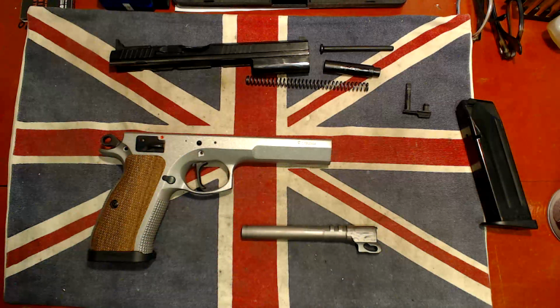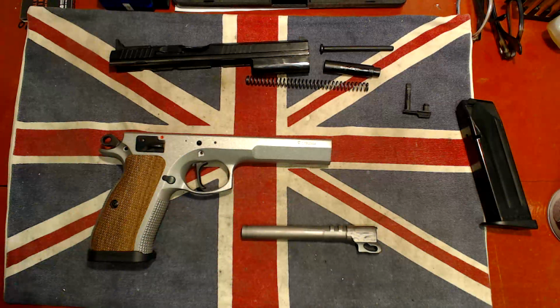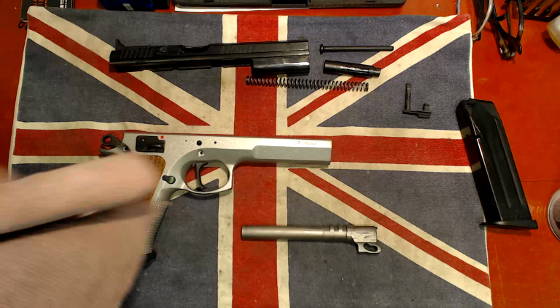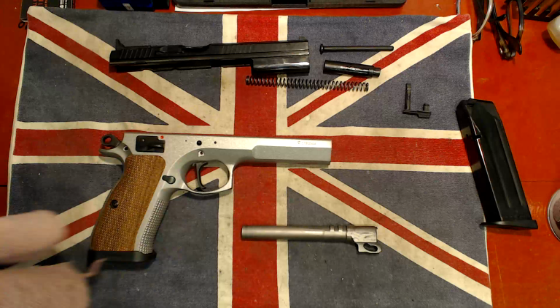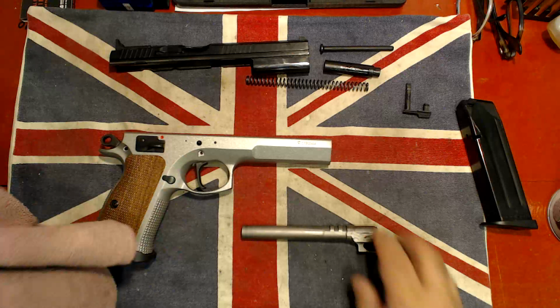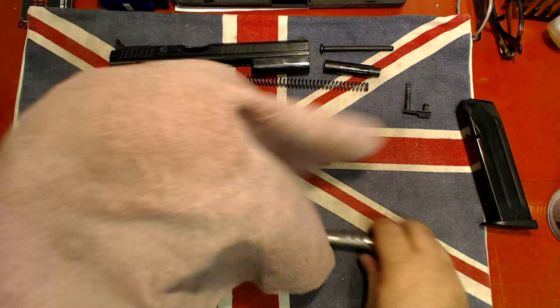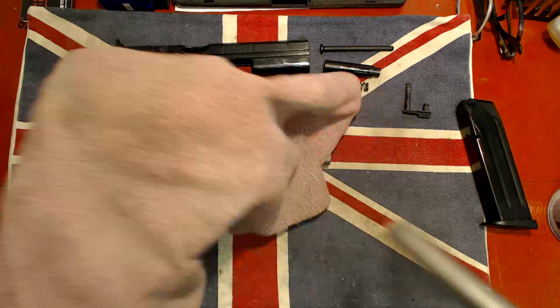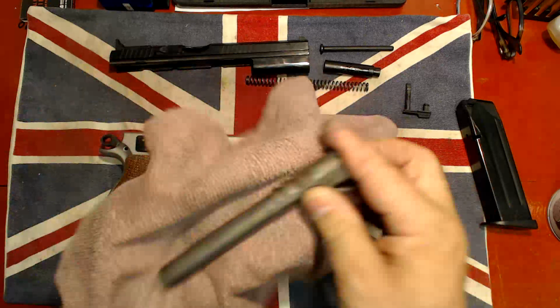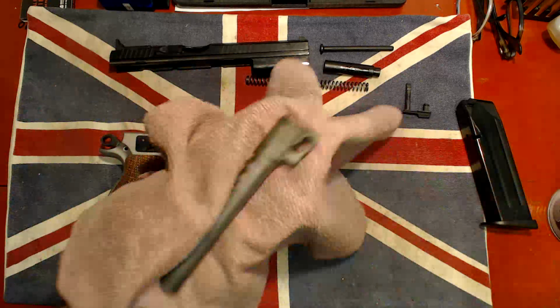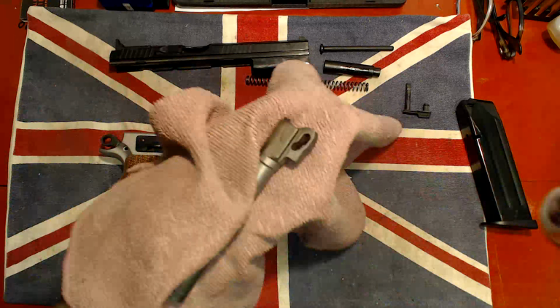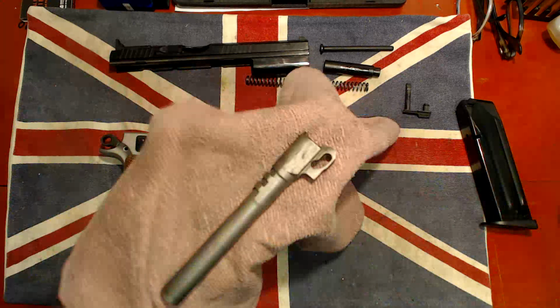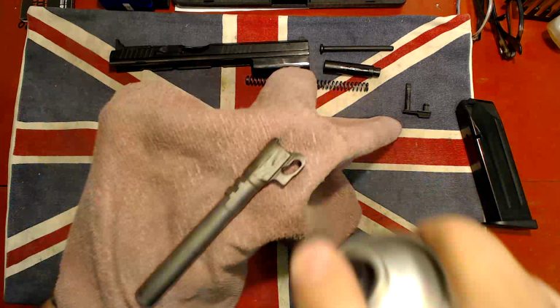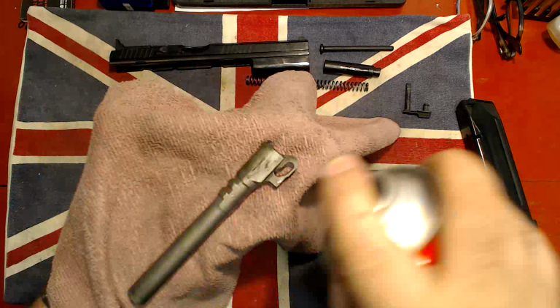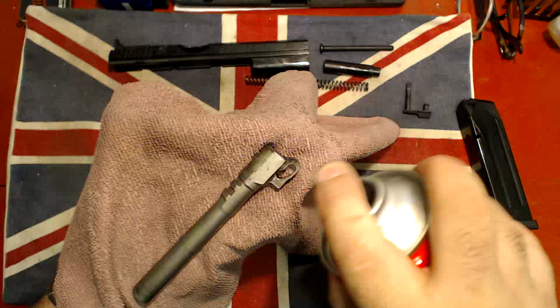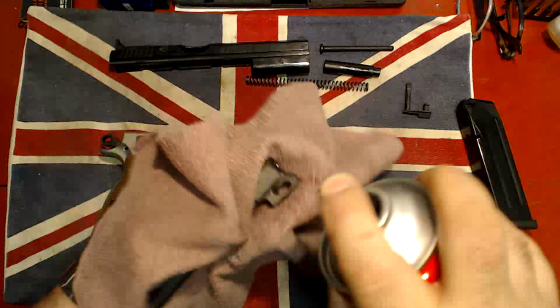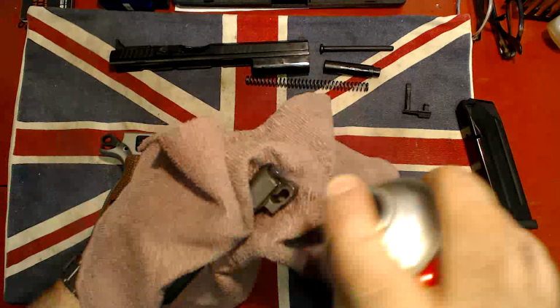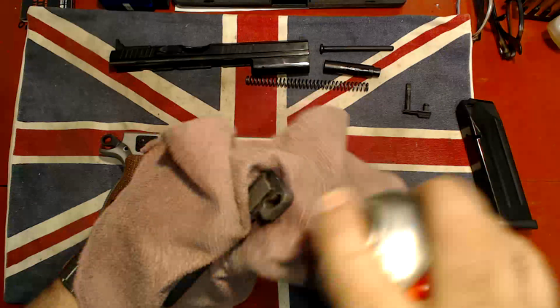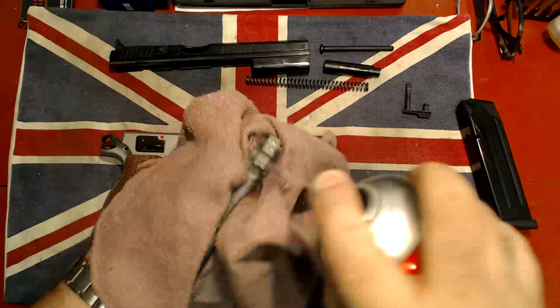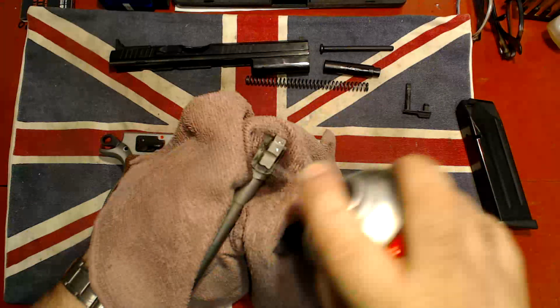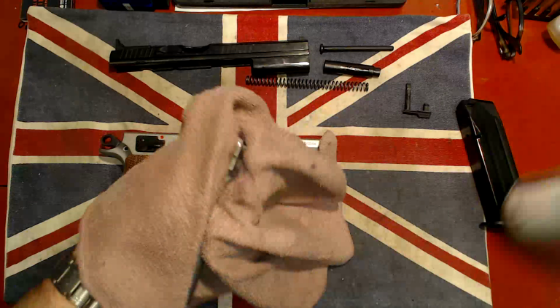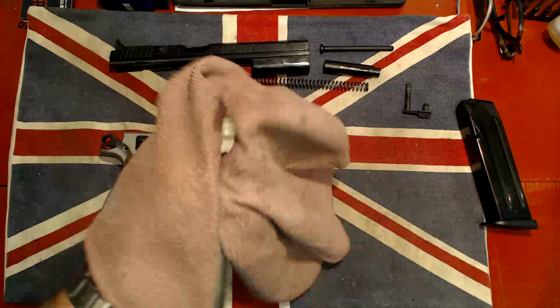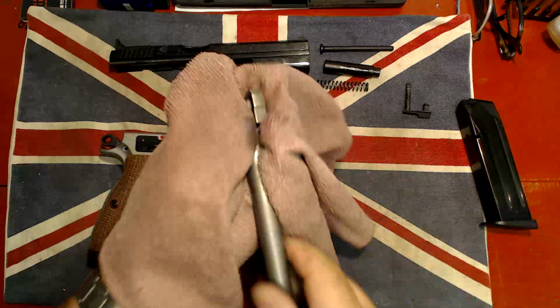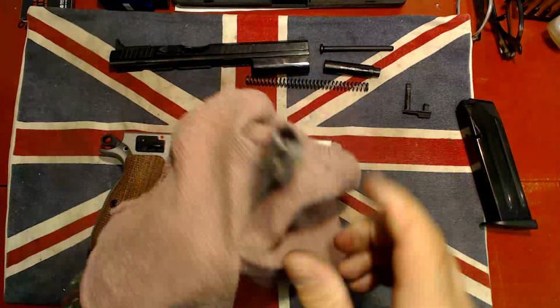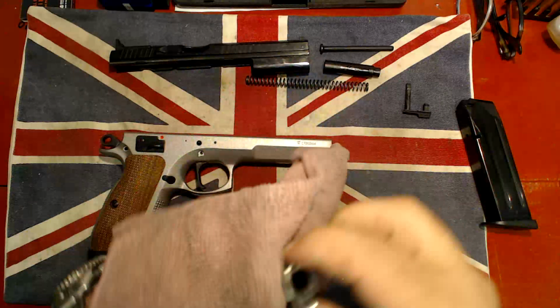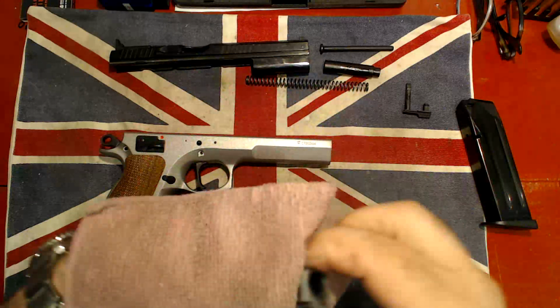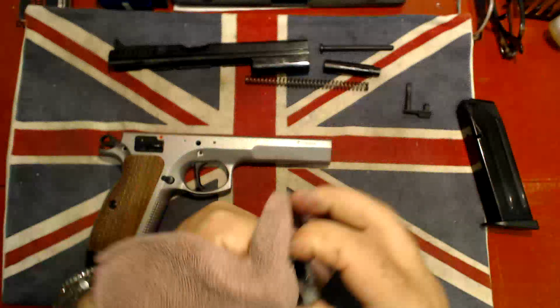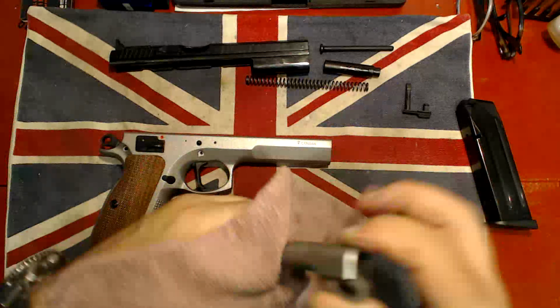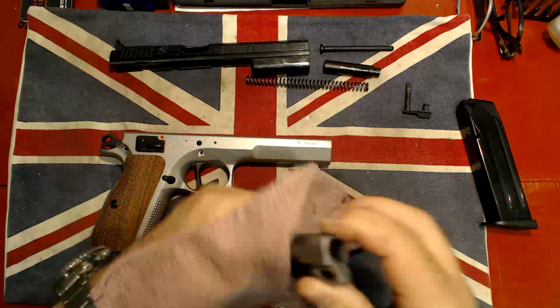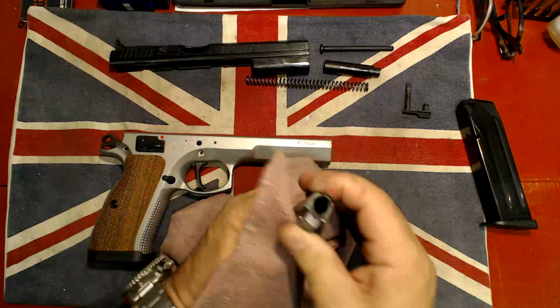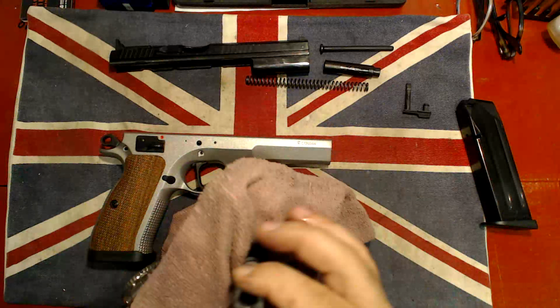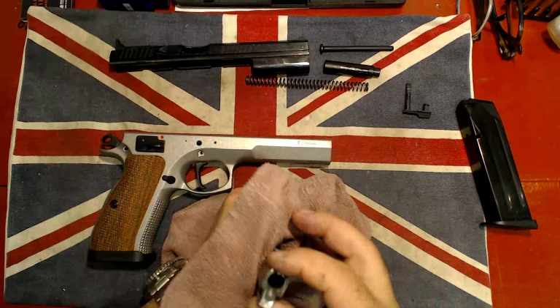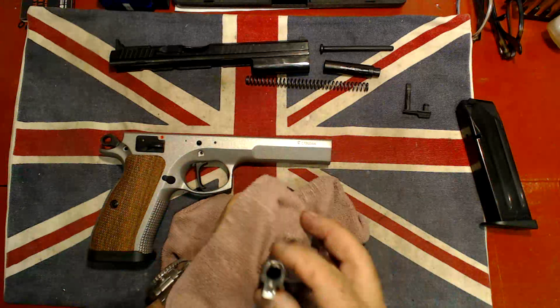Let's clean this up — just a rag and some brake cleaner, just to make sure that's all nice. Here we go, let's clean this up nice and thorough.